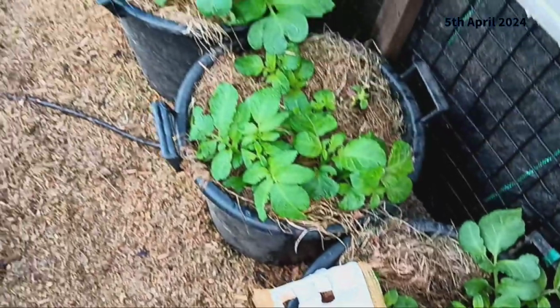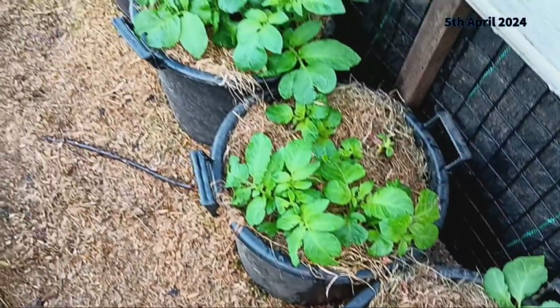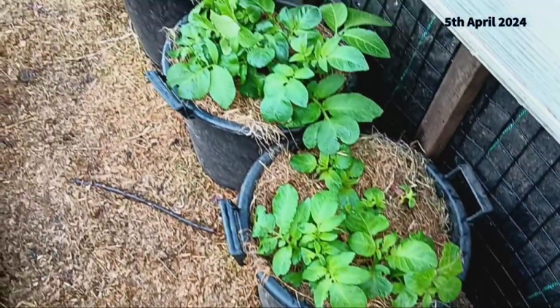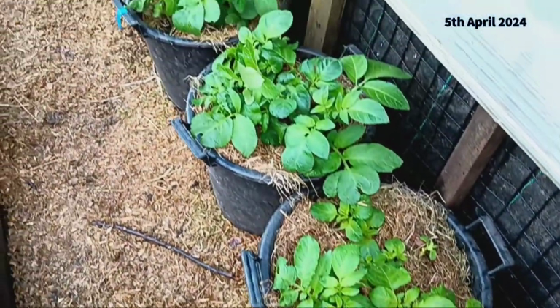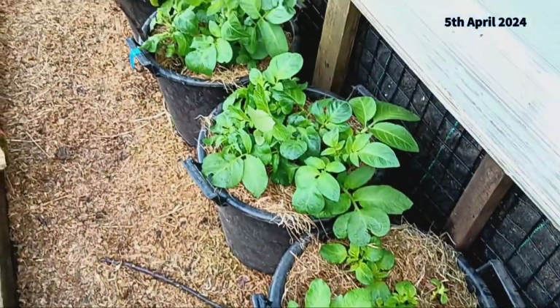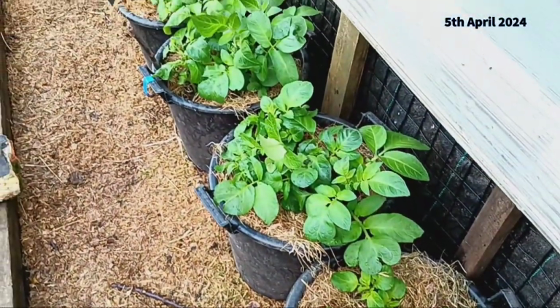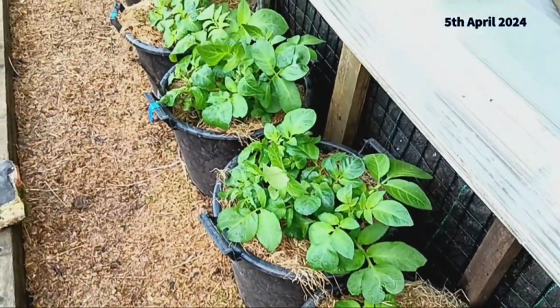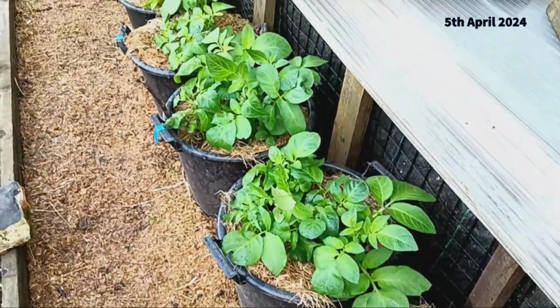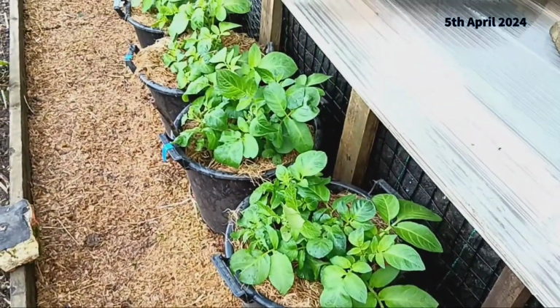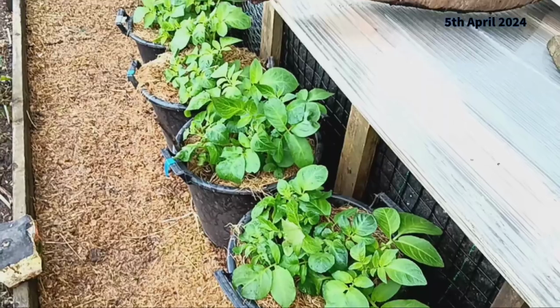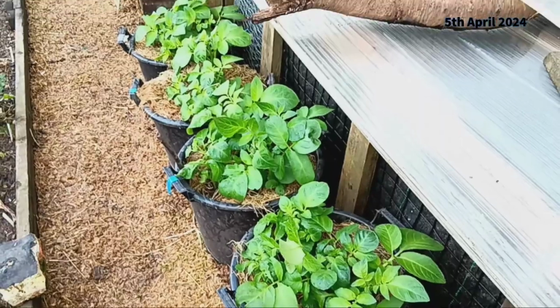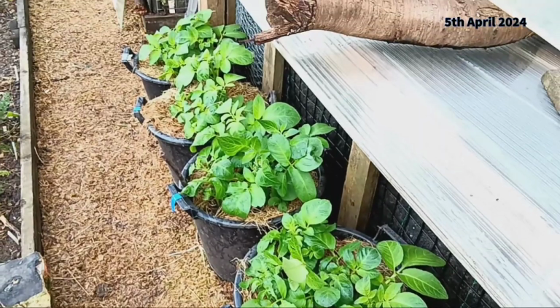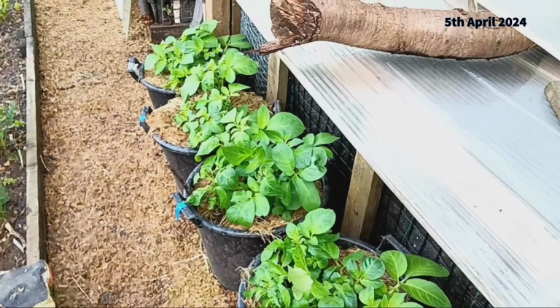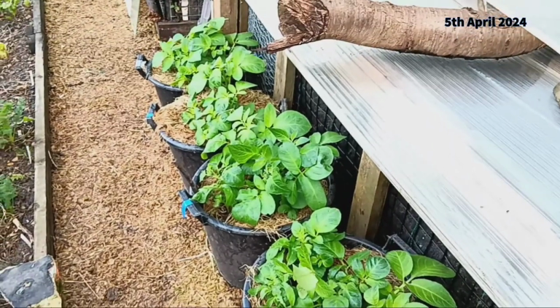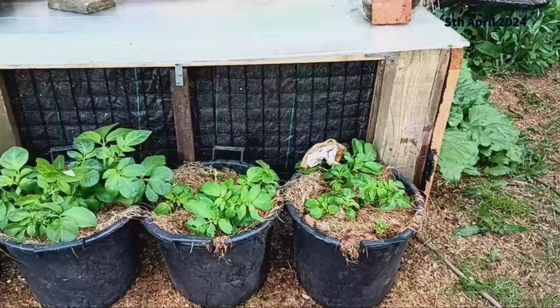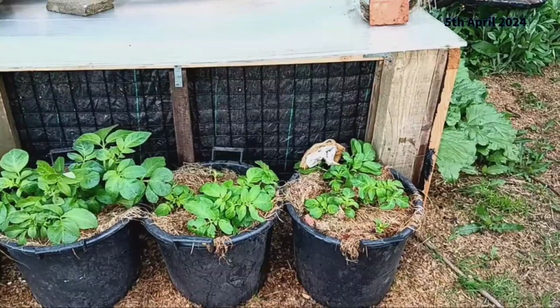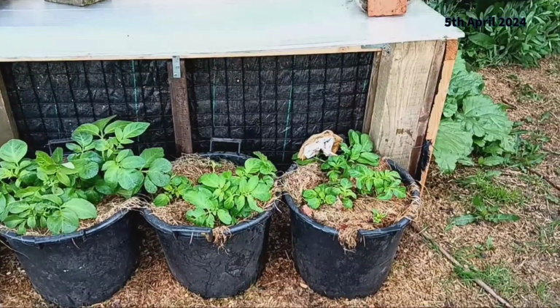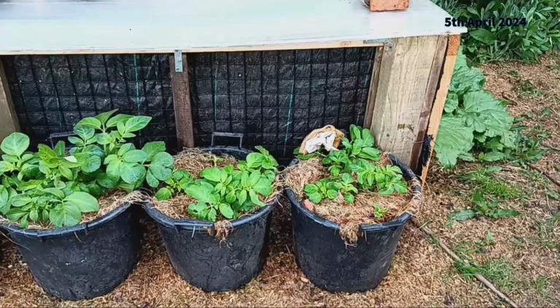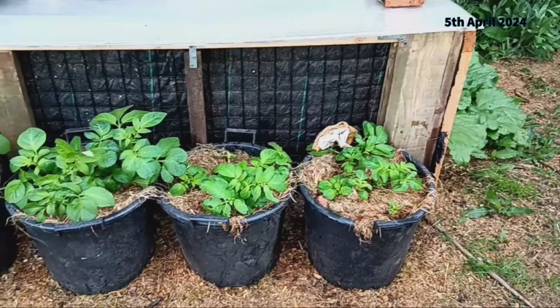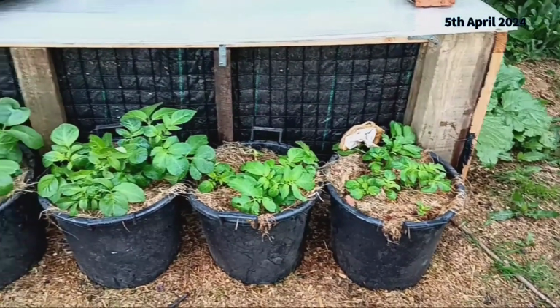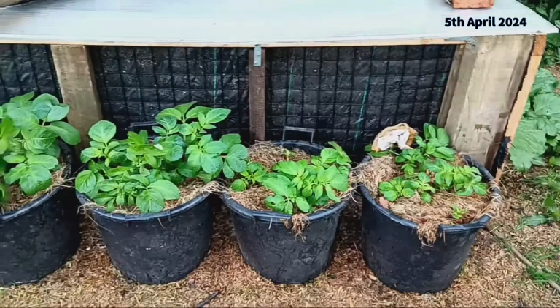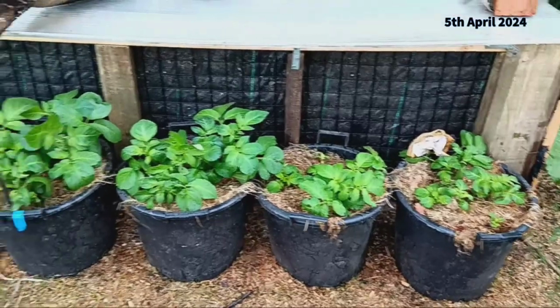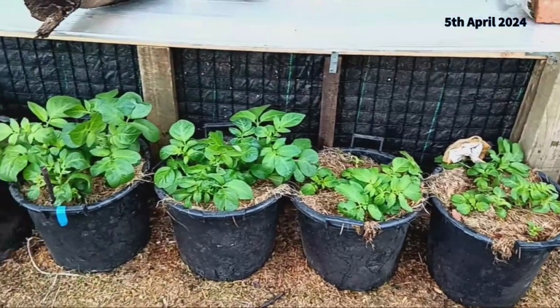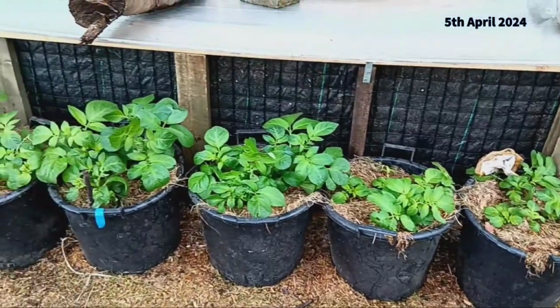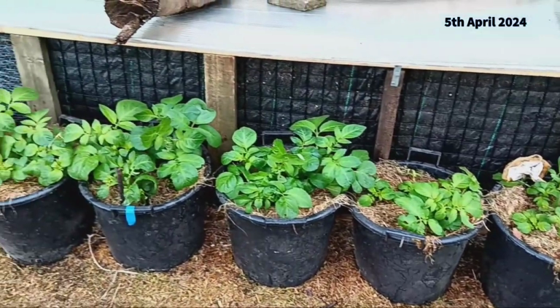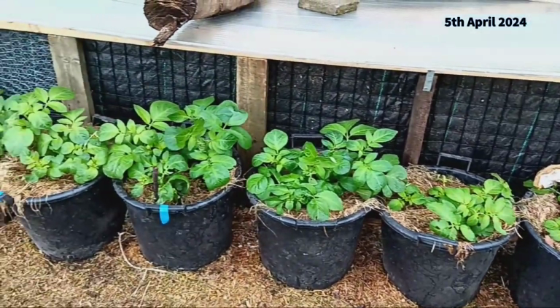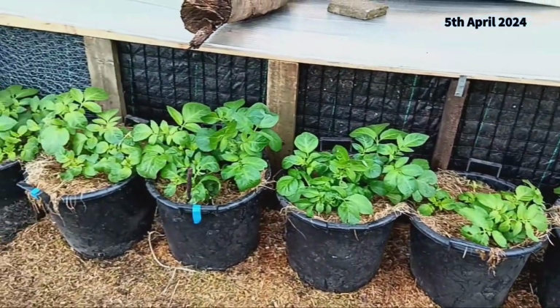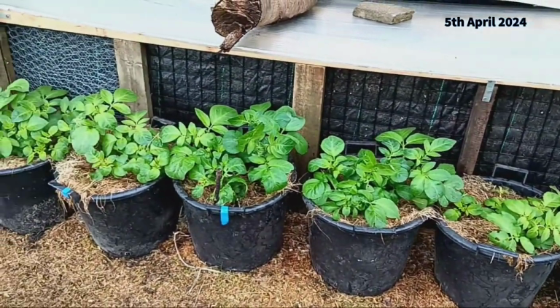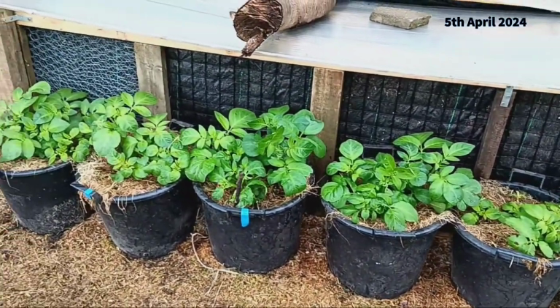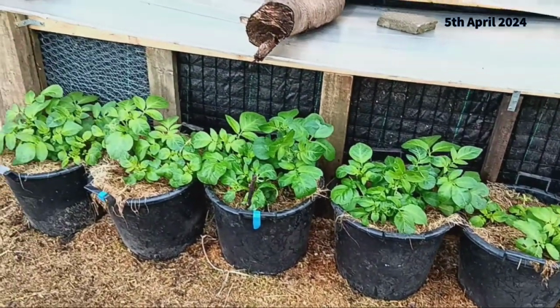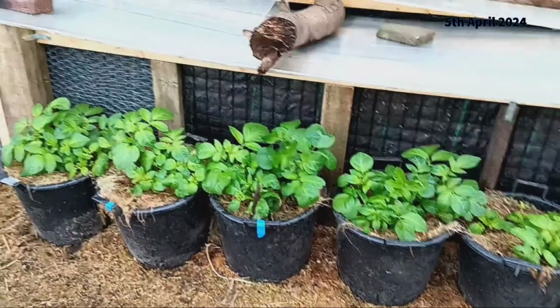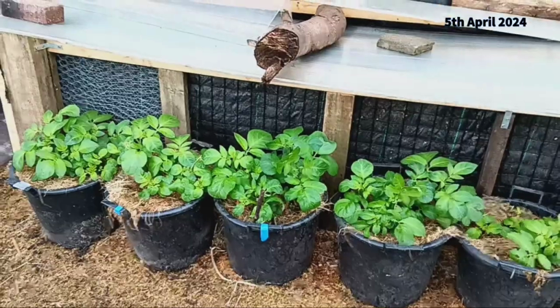In our previous video we demonstrated the step-by-step process of planting these first early potatoes in pots. It's an easy and efficient method for those short on space or looking to control soil conditions.